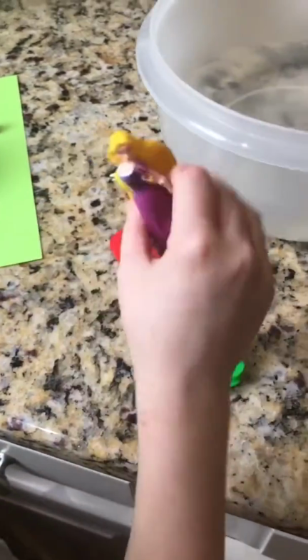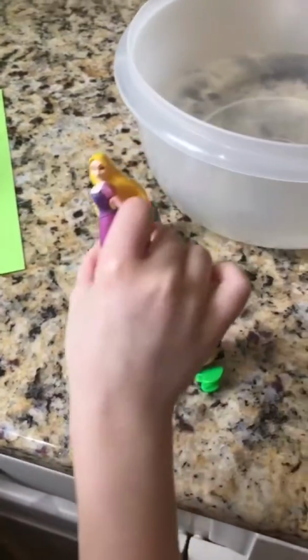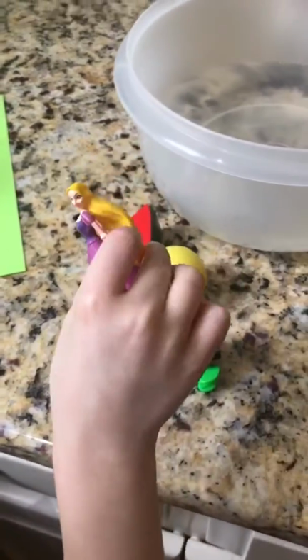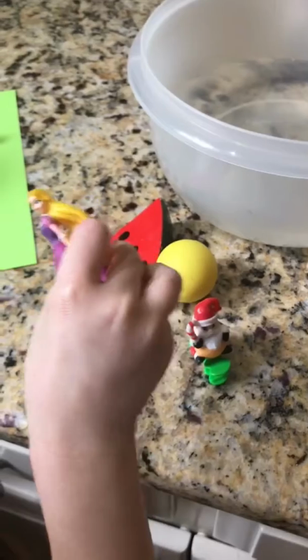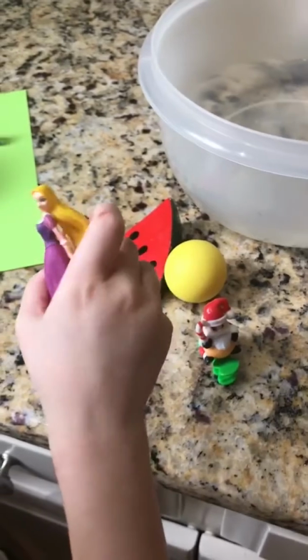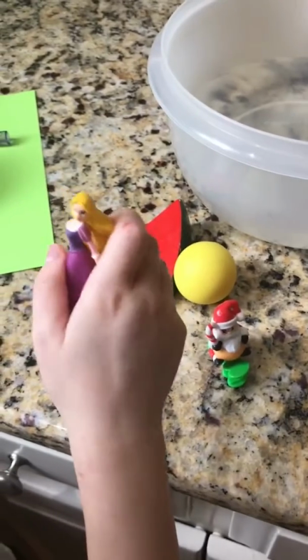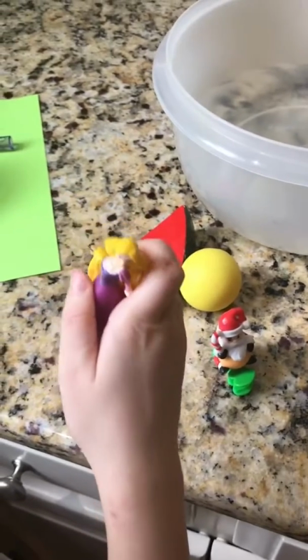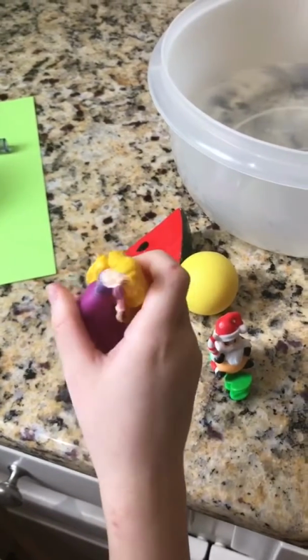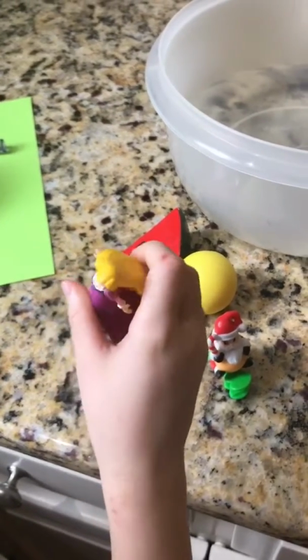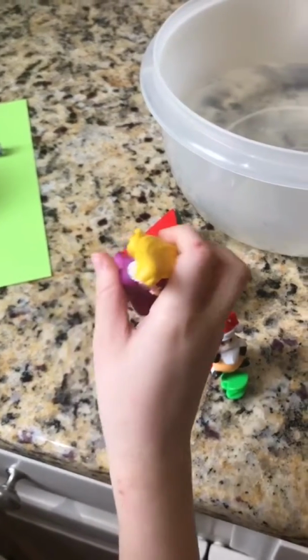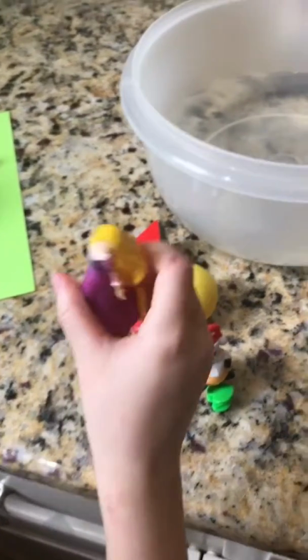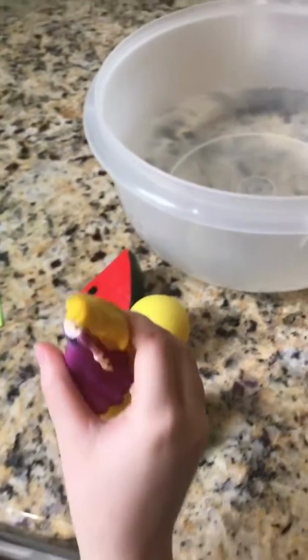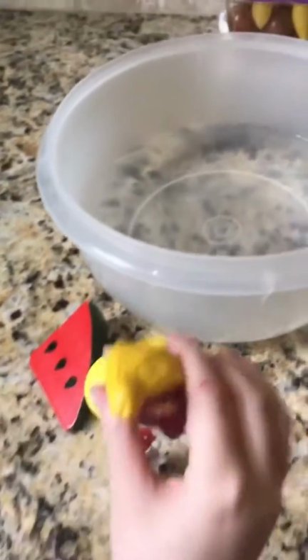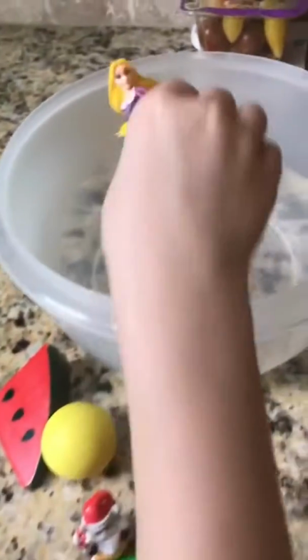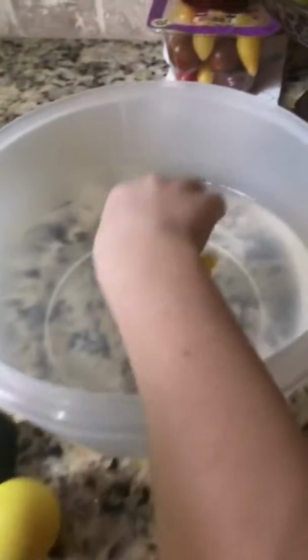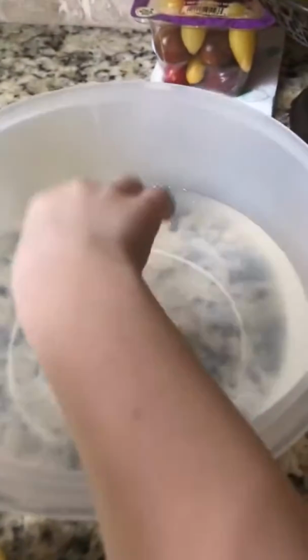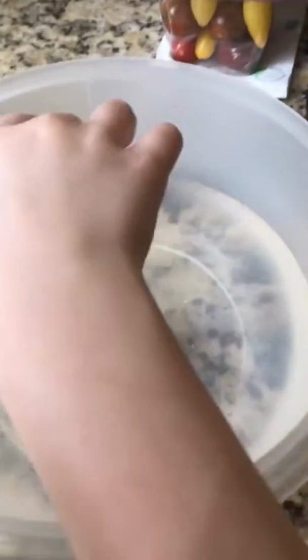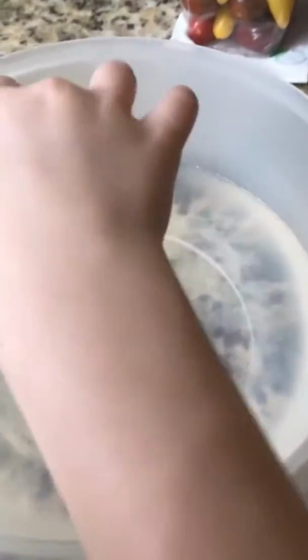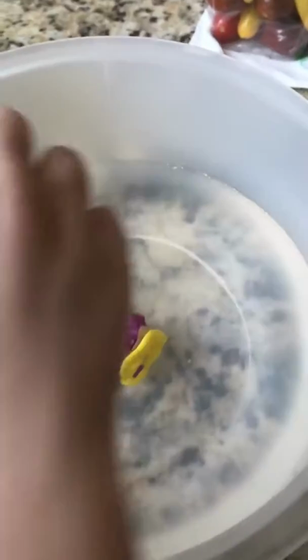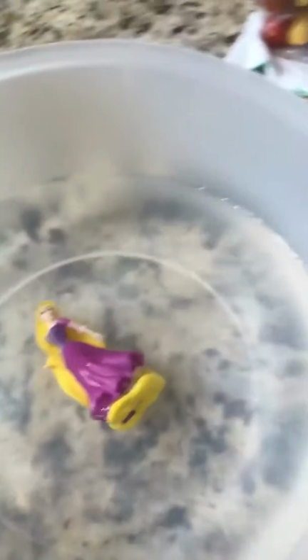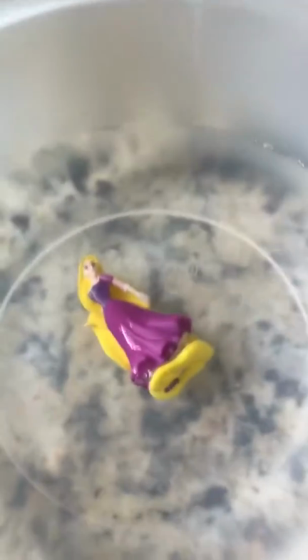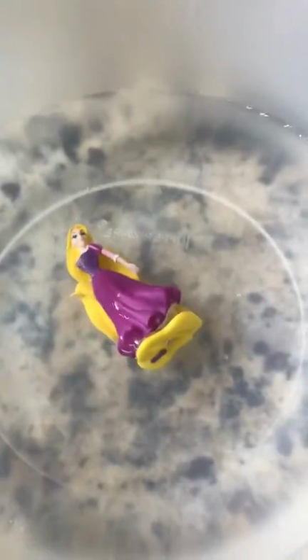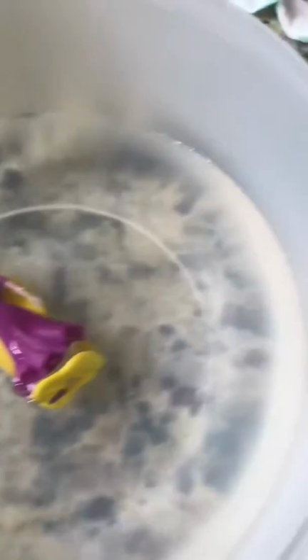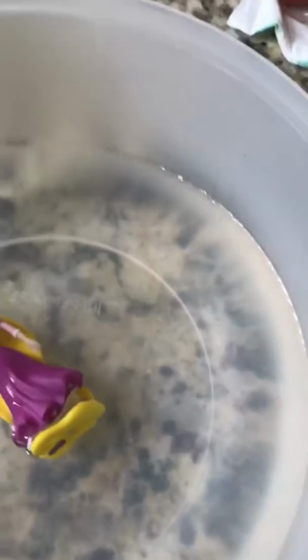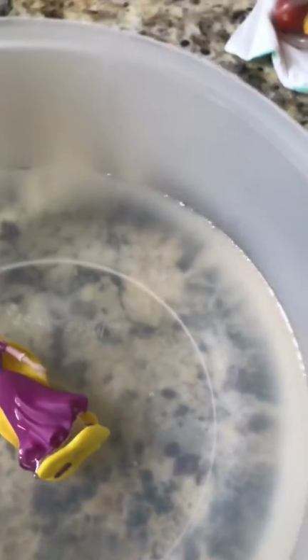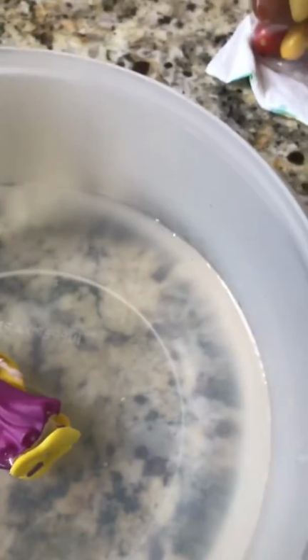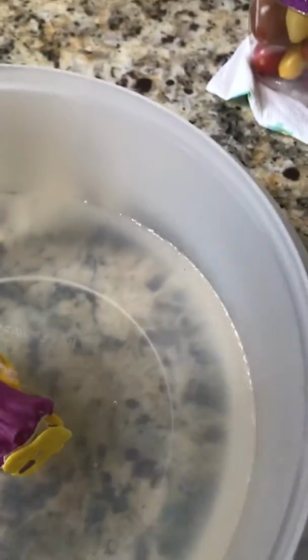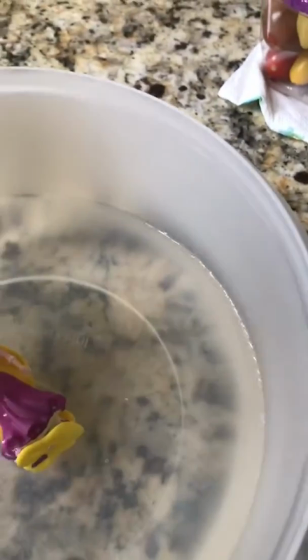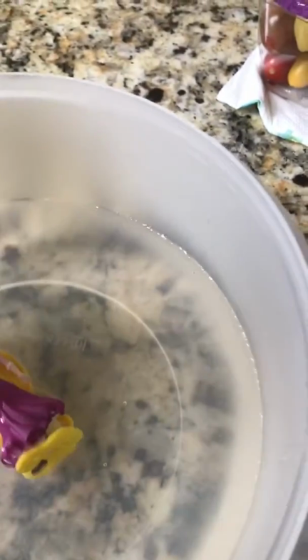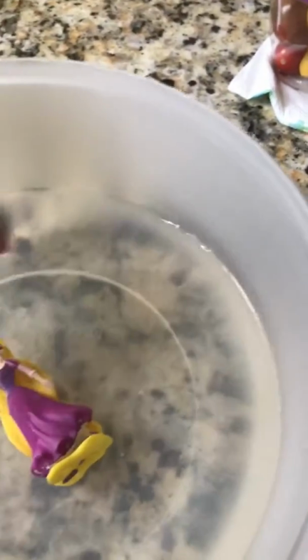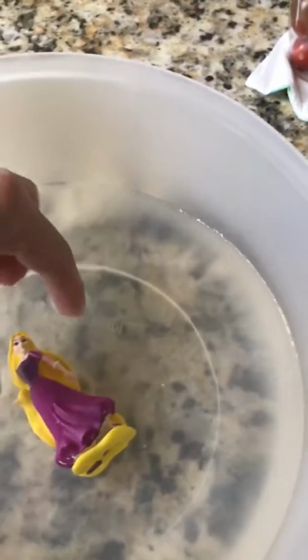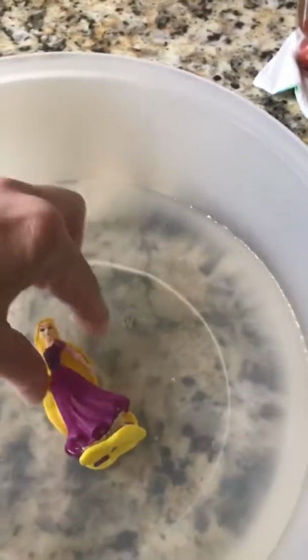Sink or float? Sink. Try it. Were you right? It did. It sunk because it's all the way rested on the bottom.